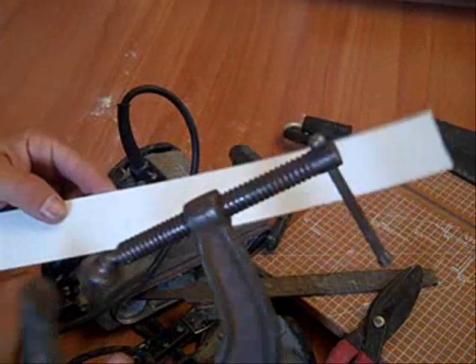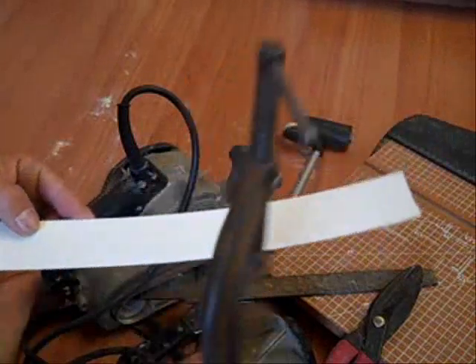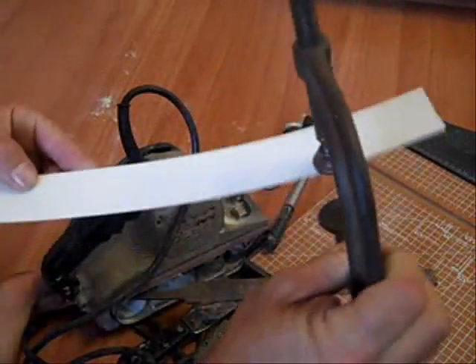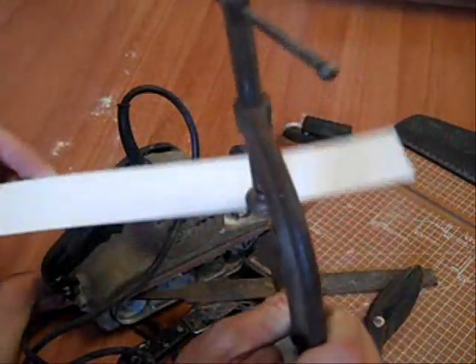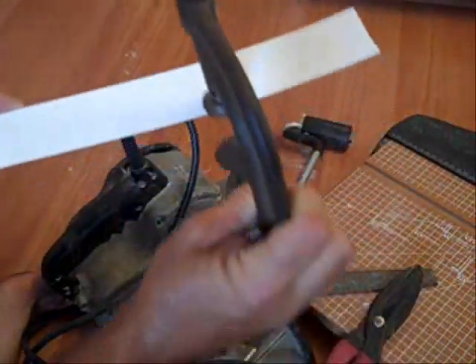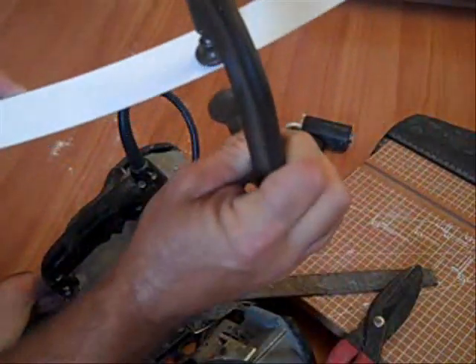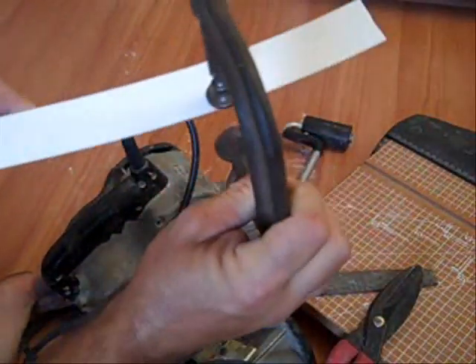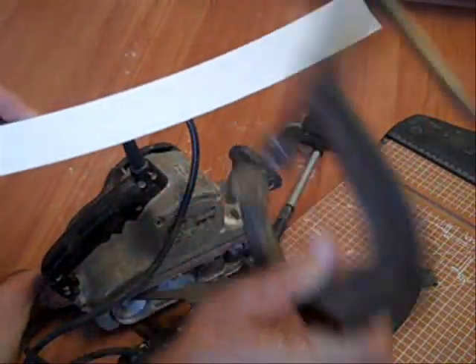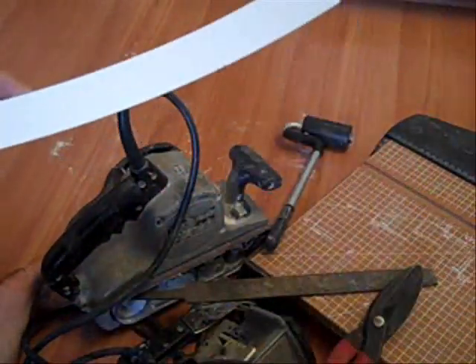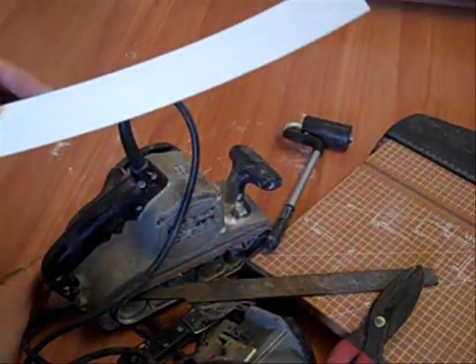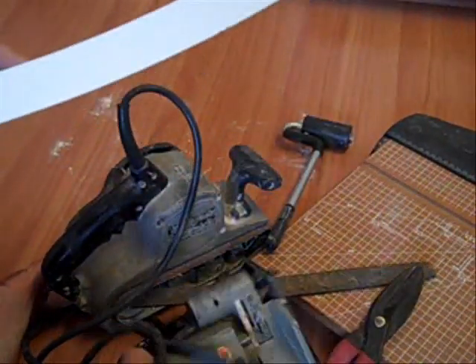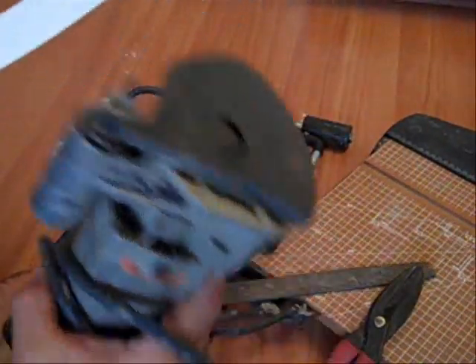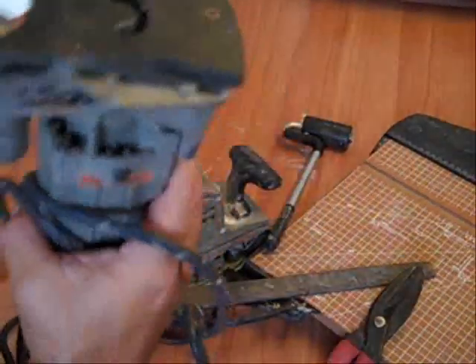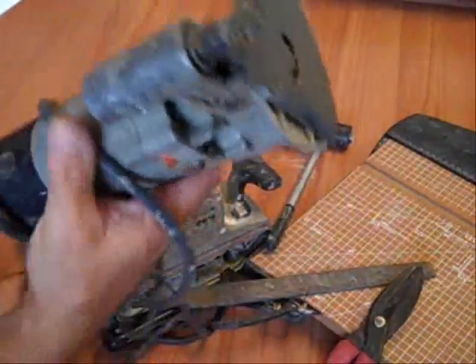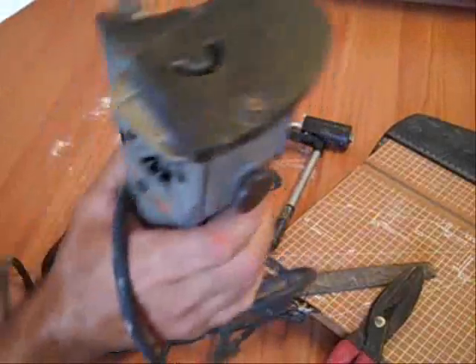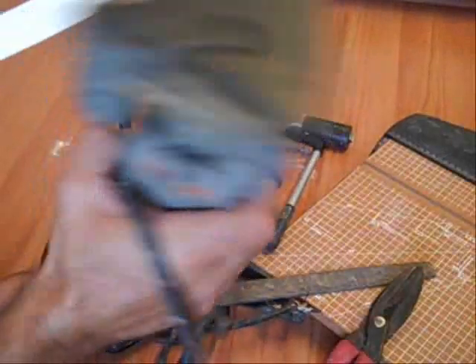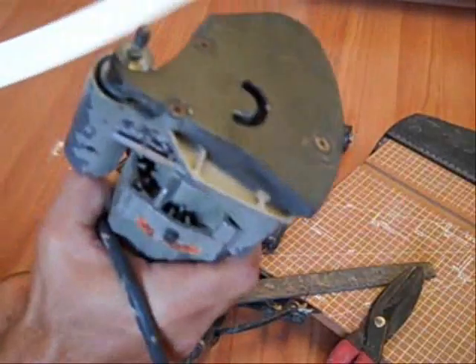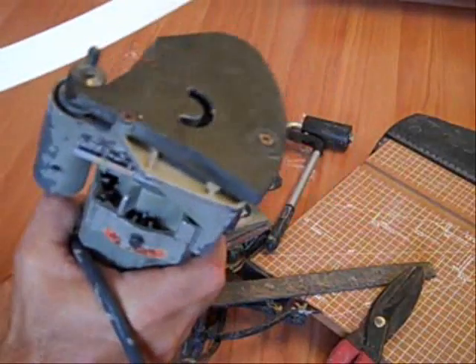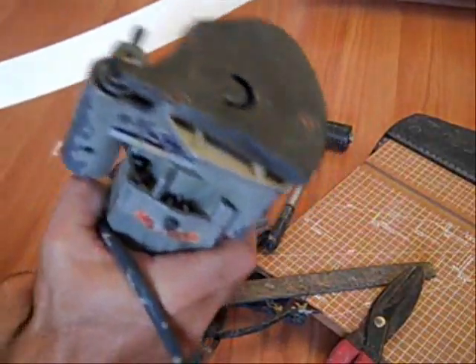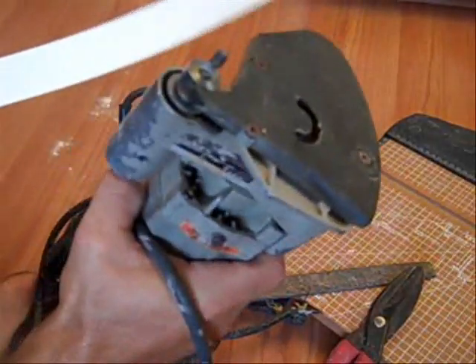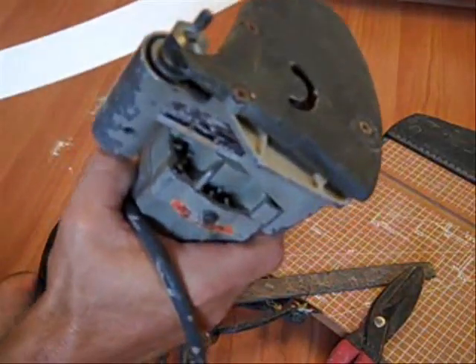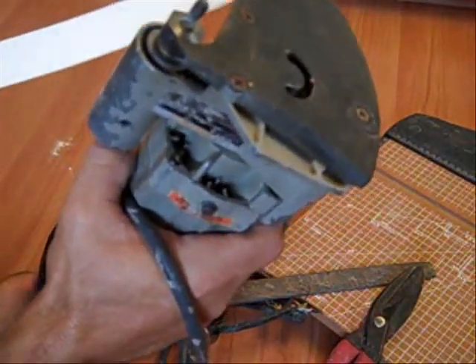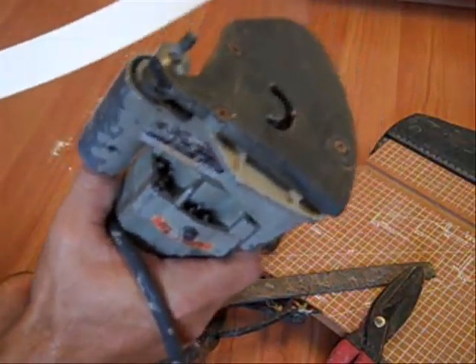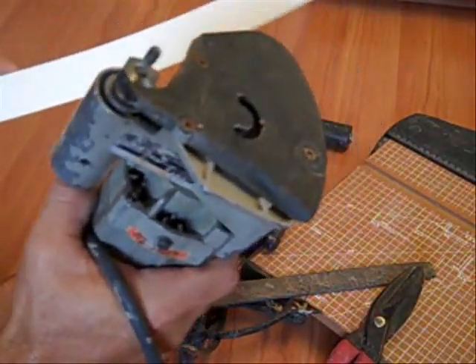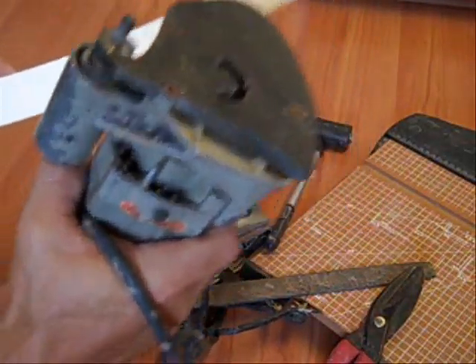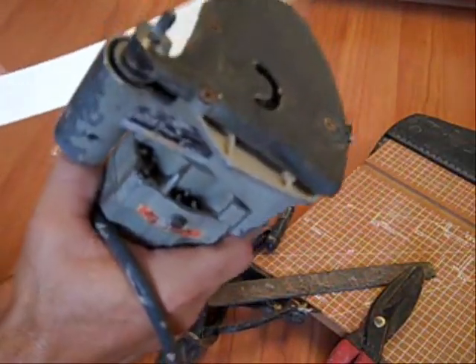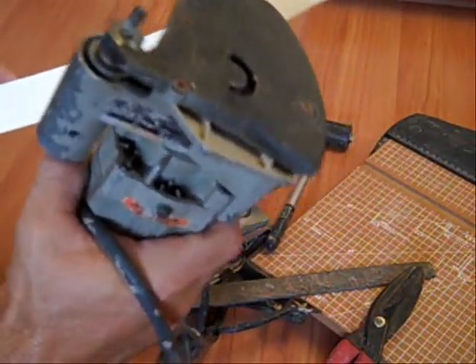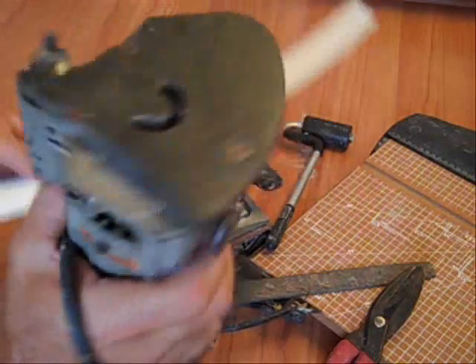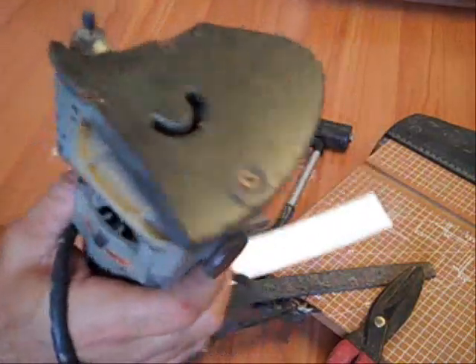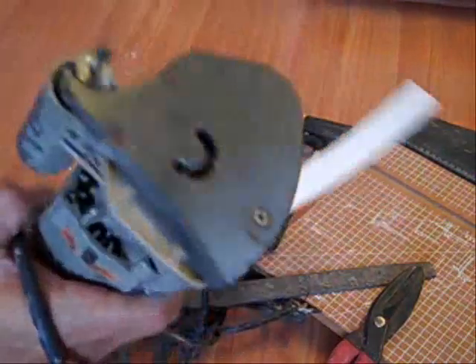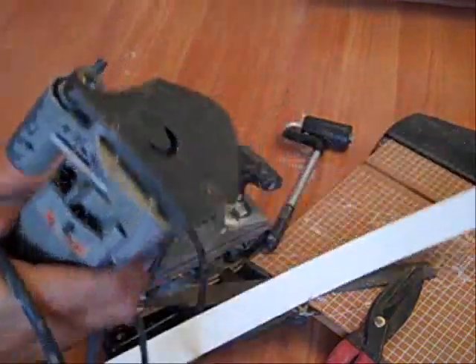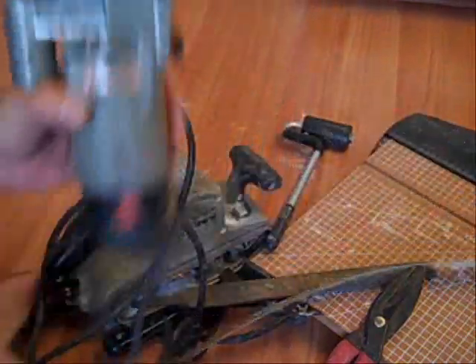Mark your laminate, clamp it on to your straight edge, and then you're obviously going to need a router, and then you just route off the laminate following the straight edge board, and you can cut your pieces however big you want.